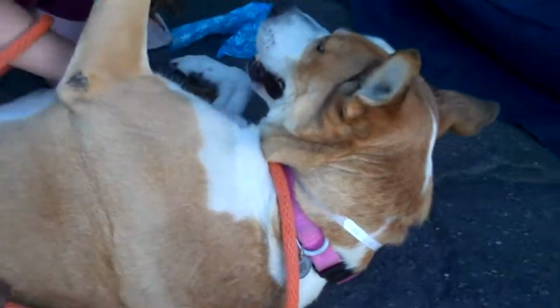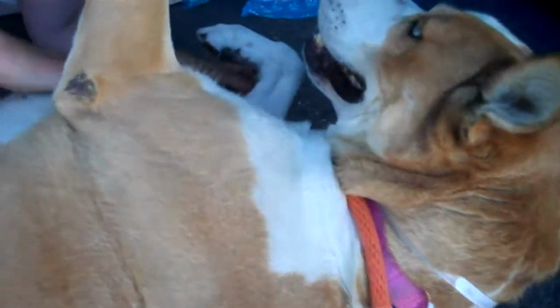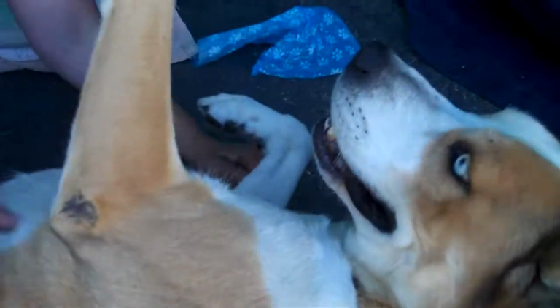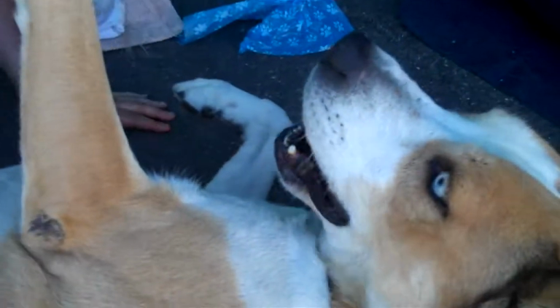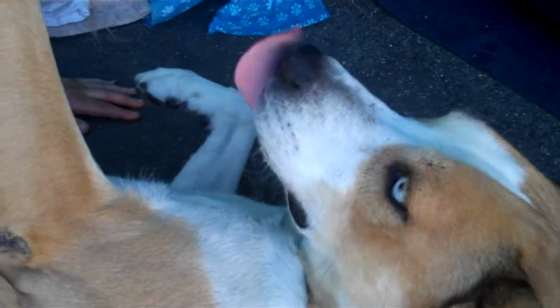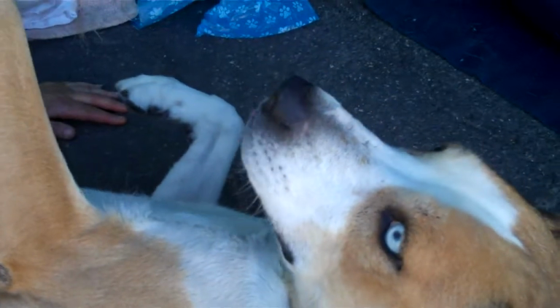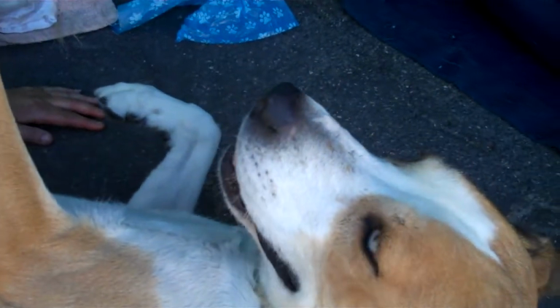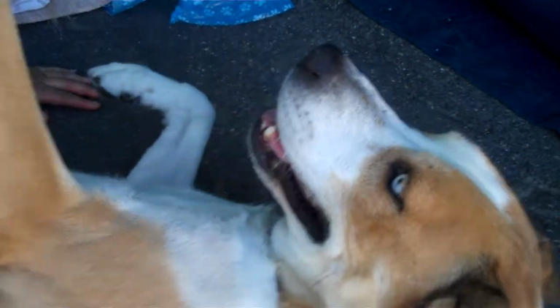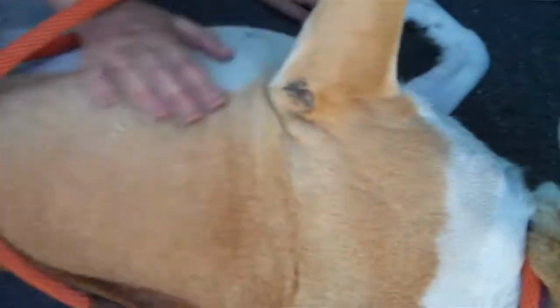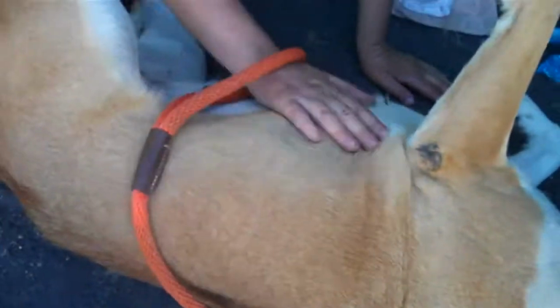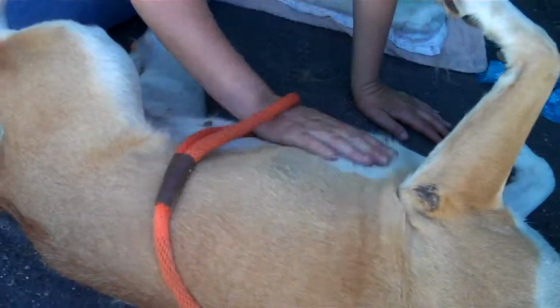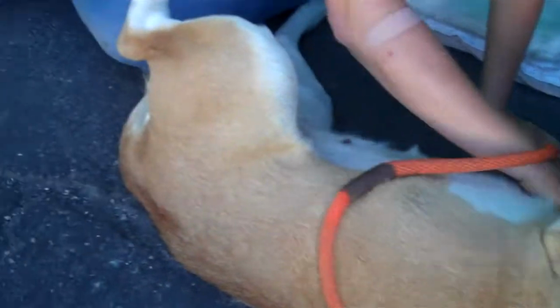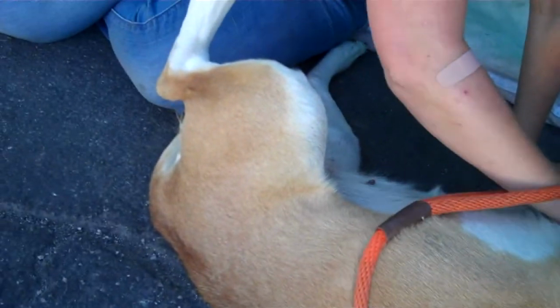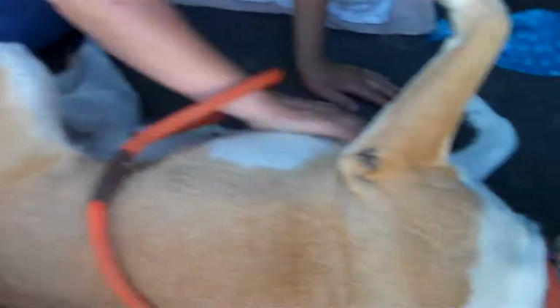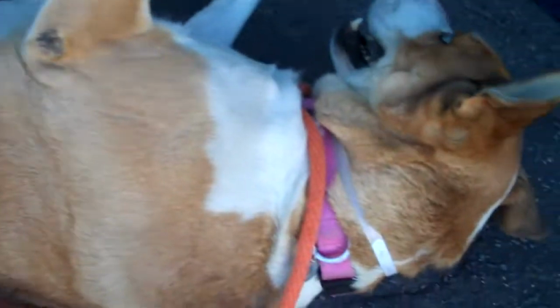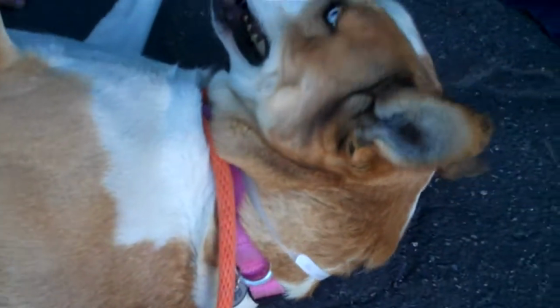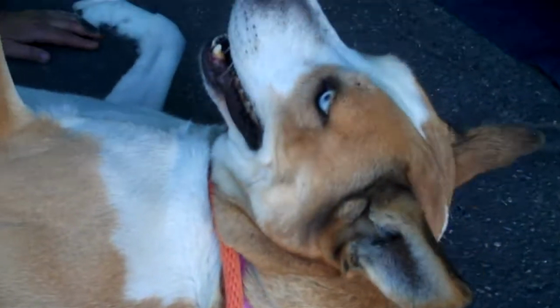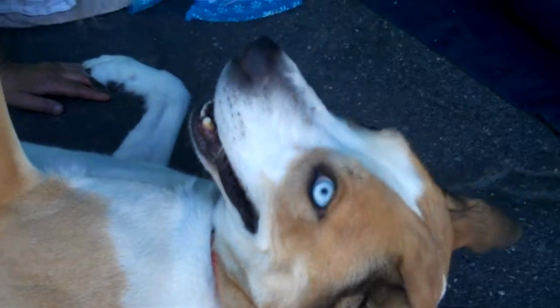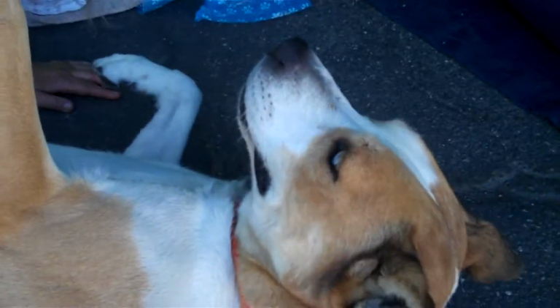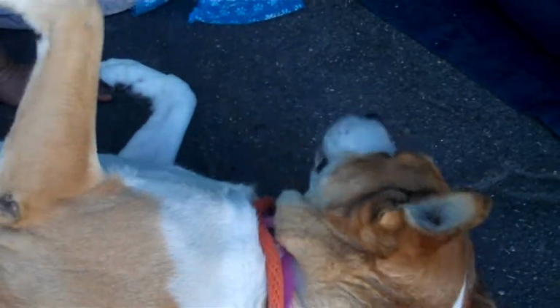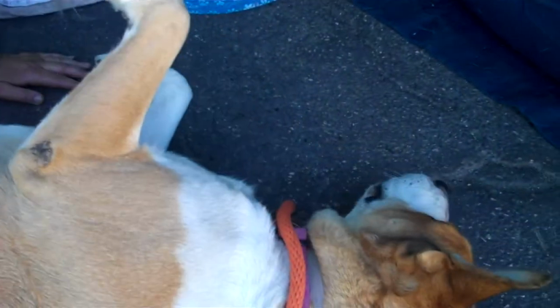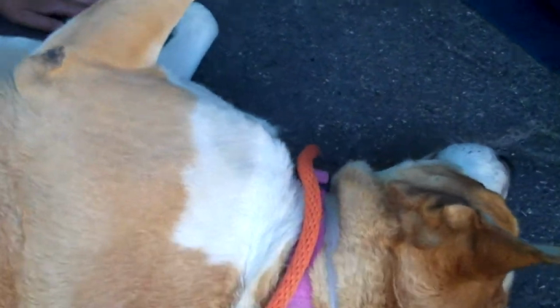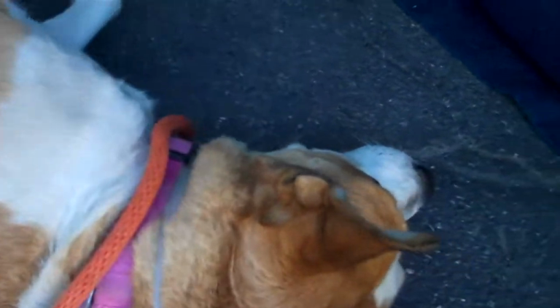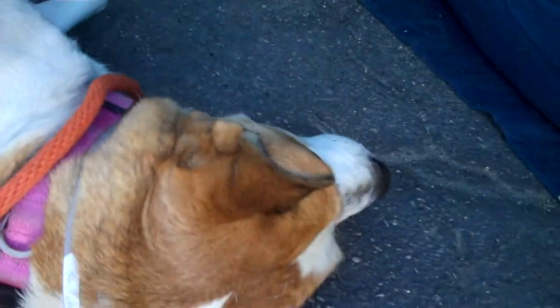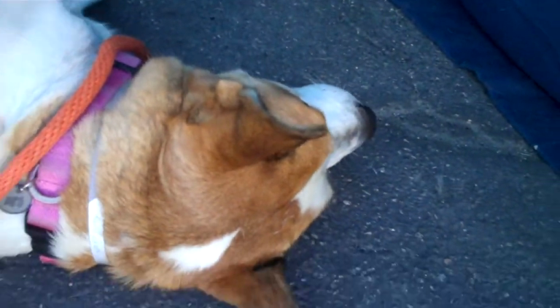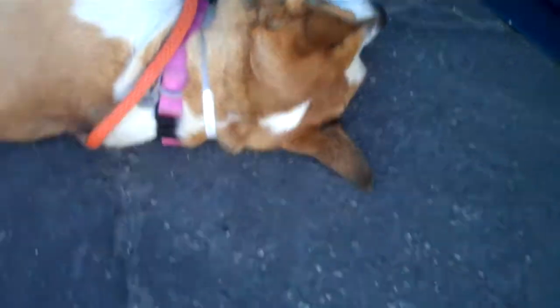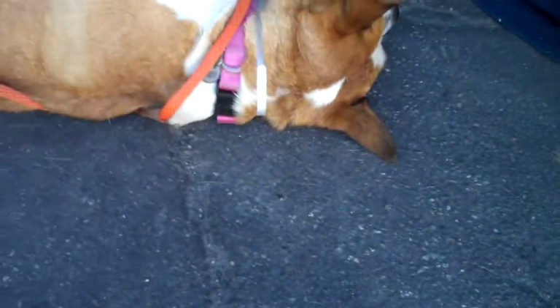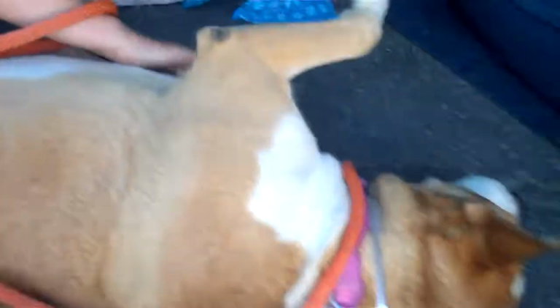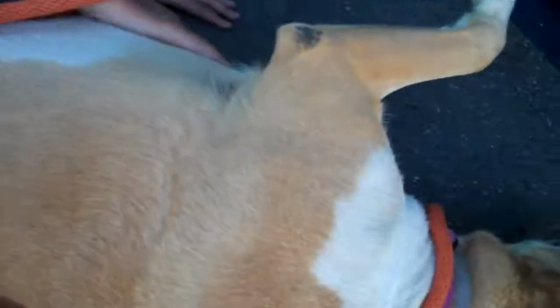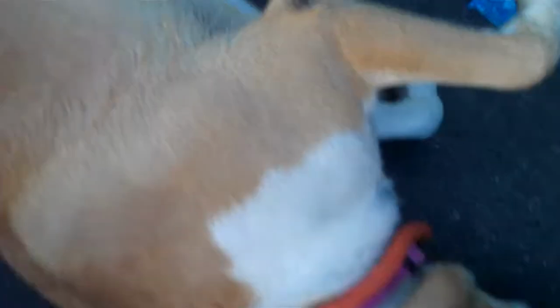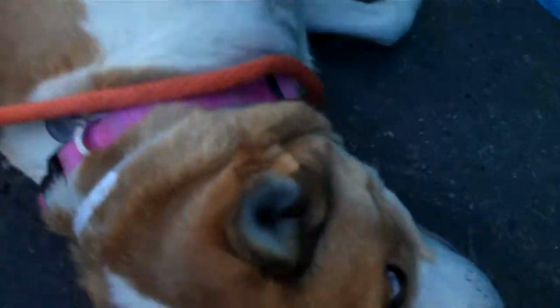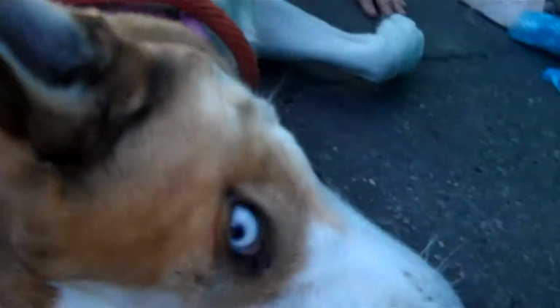So if you are looking for a gorgeous girl like this that you can rub on her belly — she'd be so happy, and she'll give you lots of love in return — then come on down and meet Belle today. You can take her home from the Baldwin Park shelter.